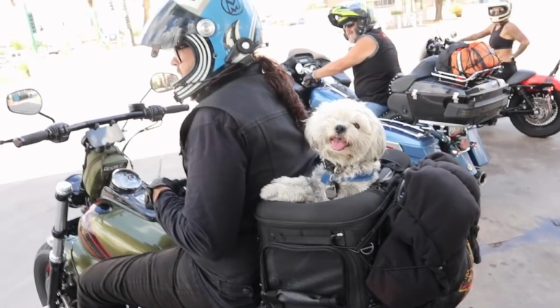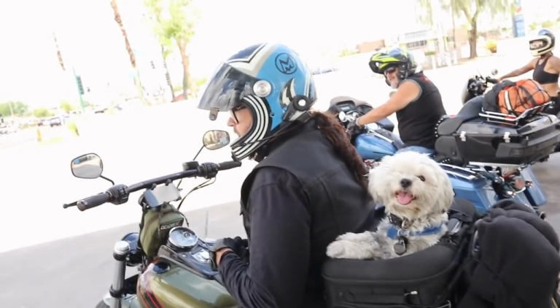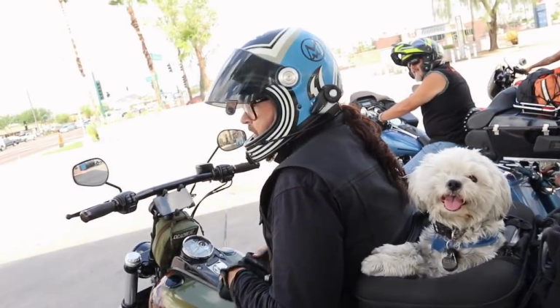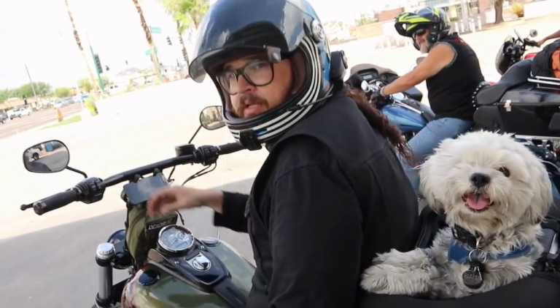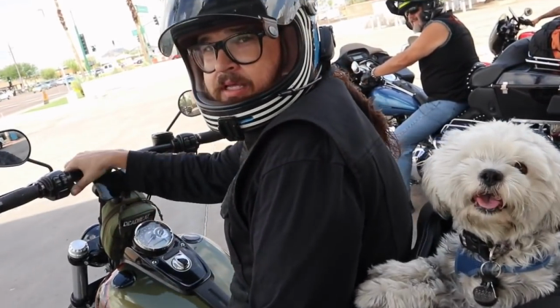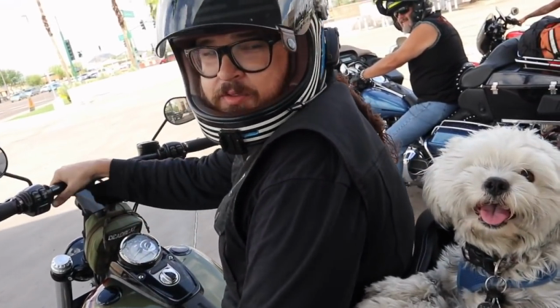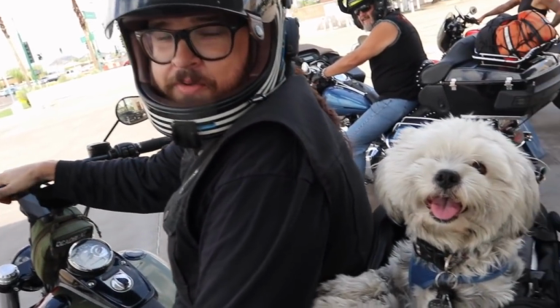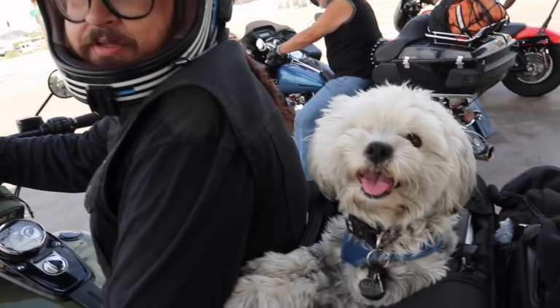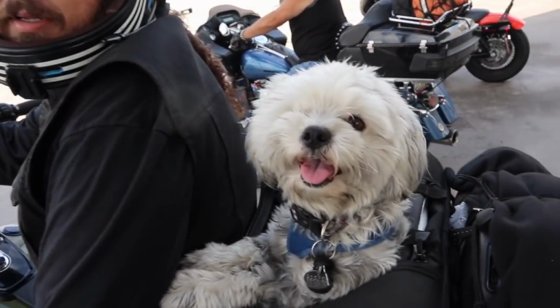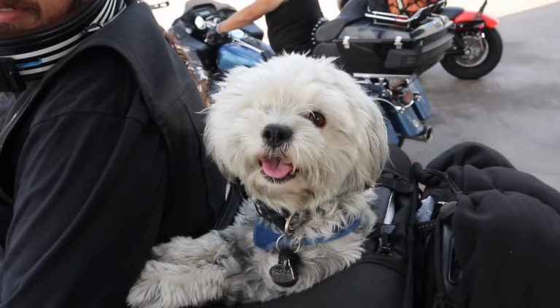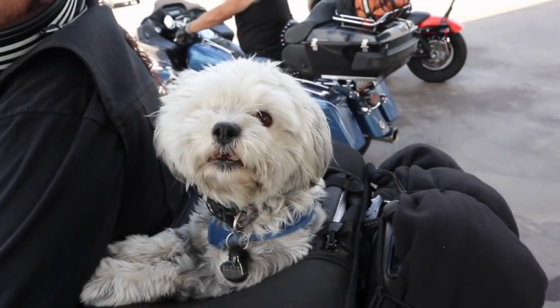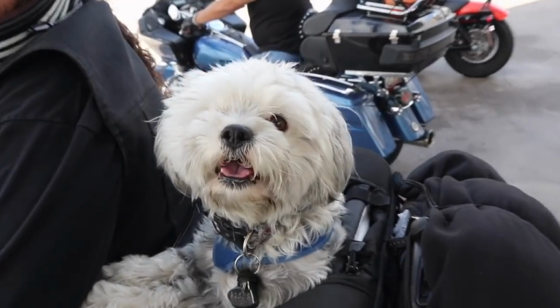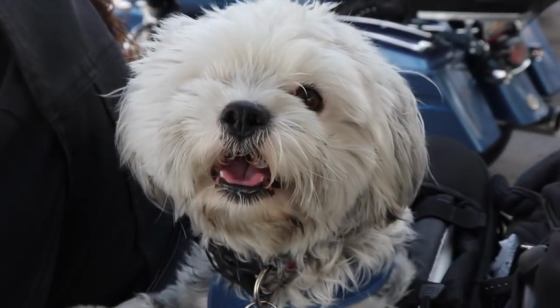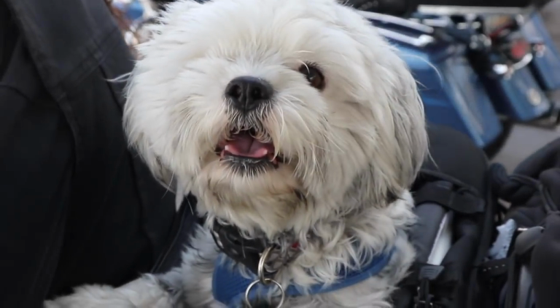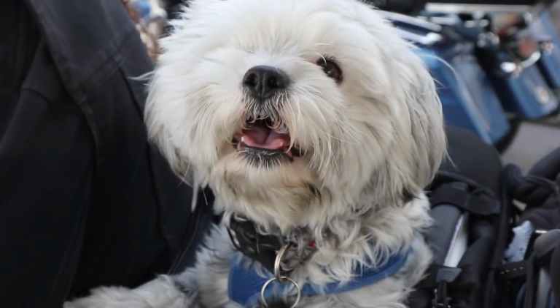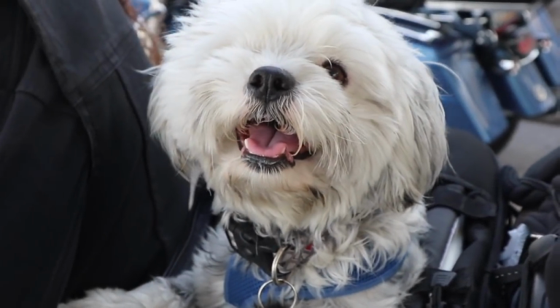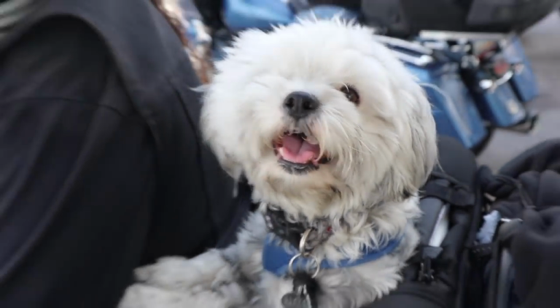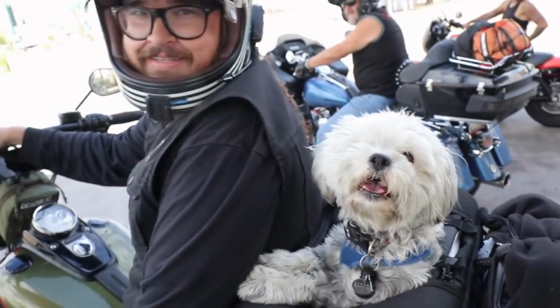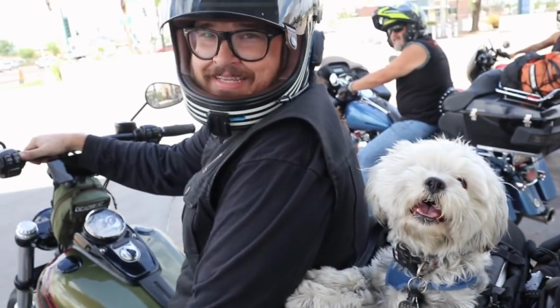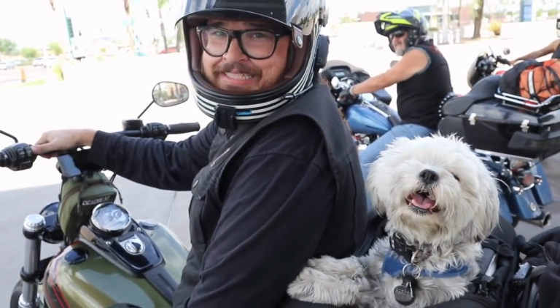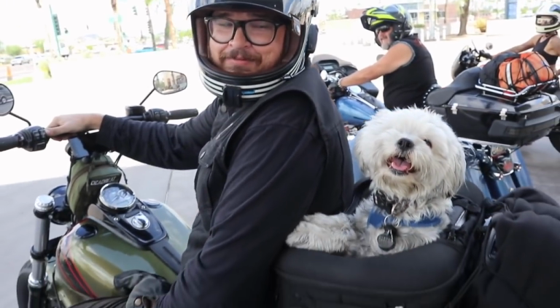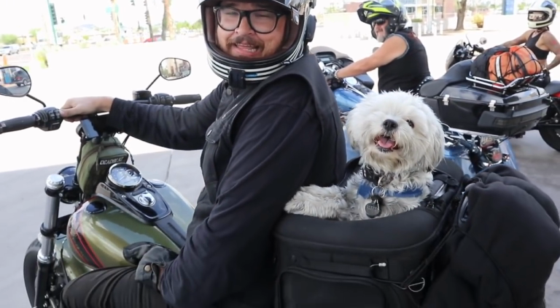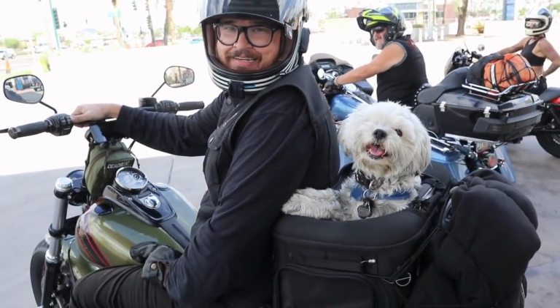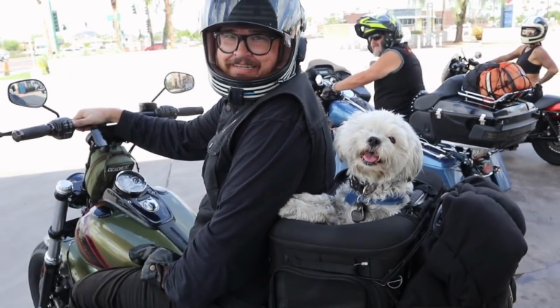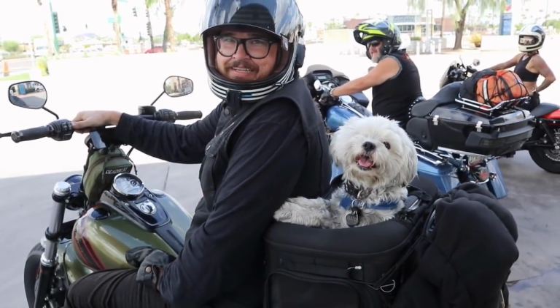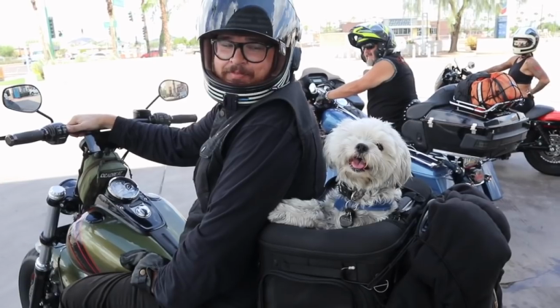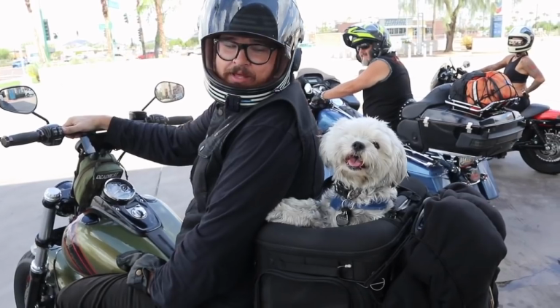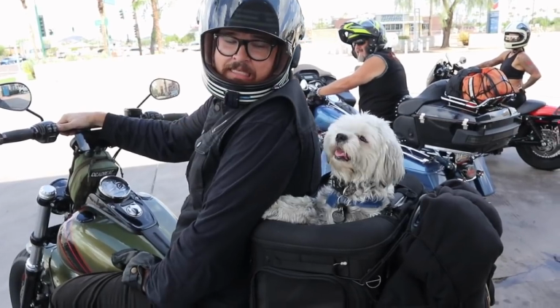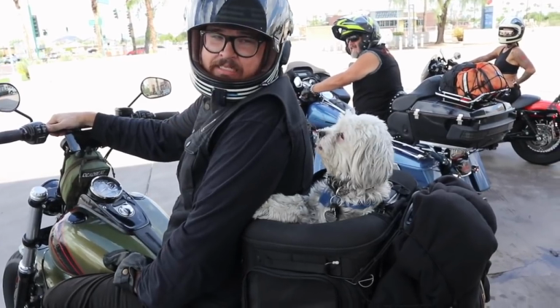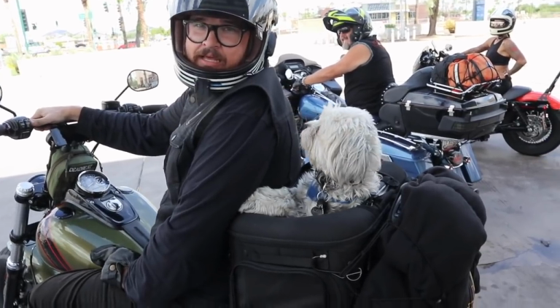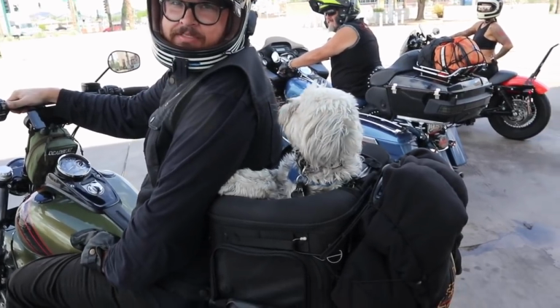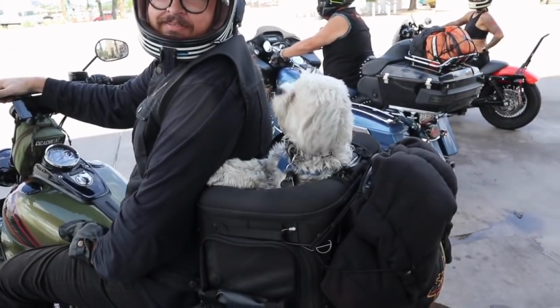Who's this little guy? It's Uno. Uno, how you doing? Uno likes to ride a lot. How many miles does he have? 17,000. Nice.